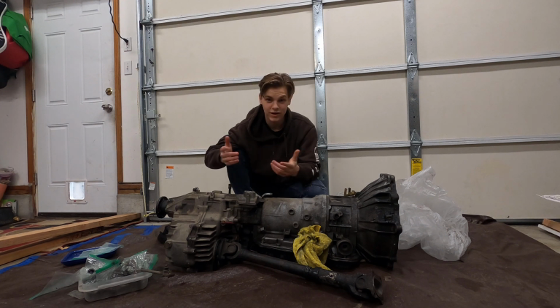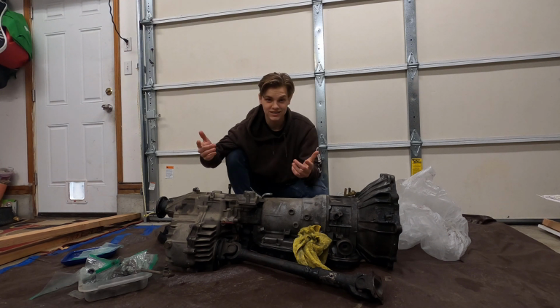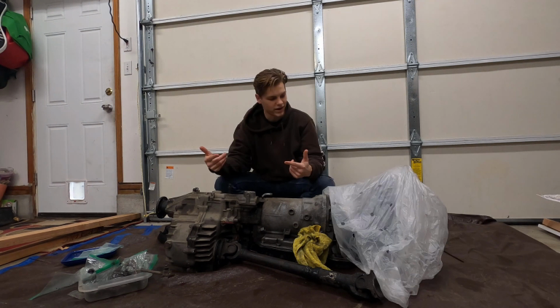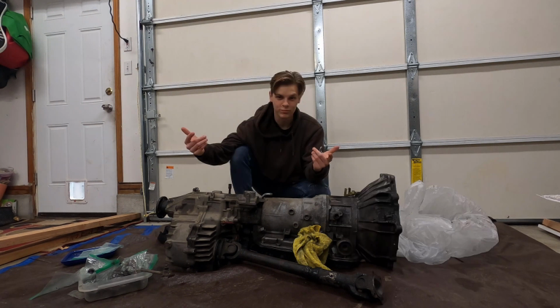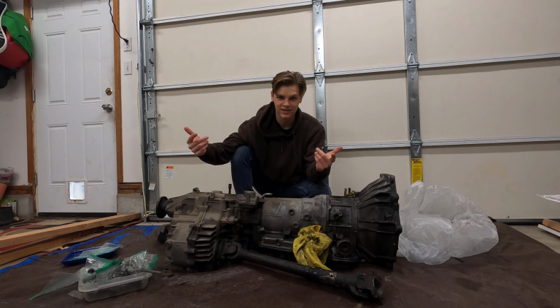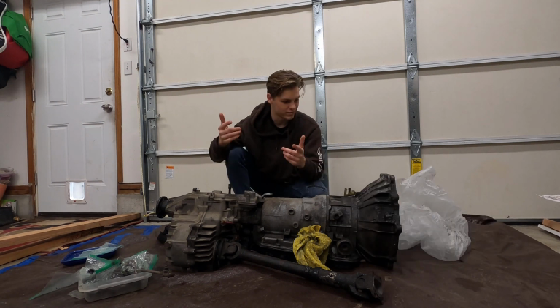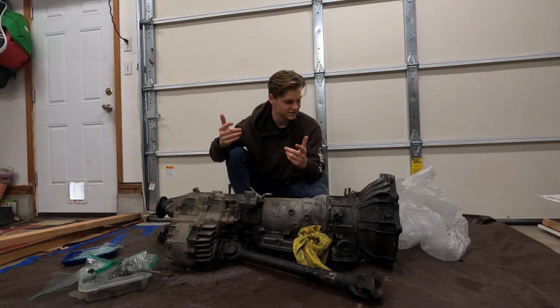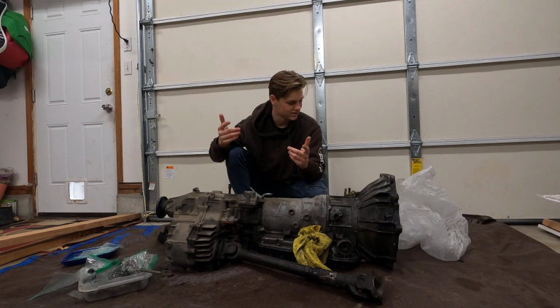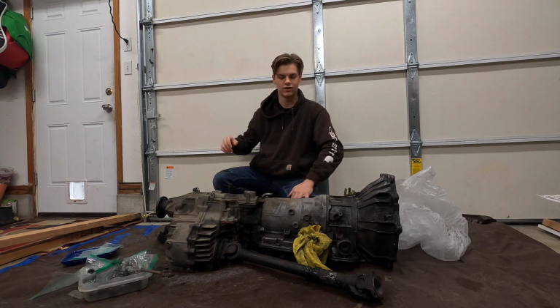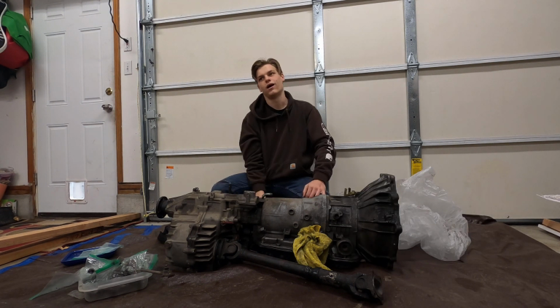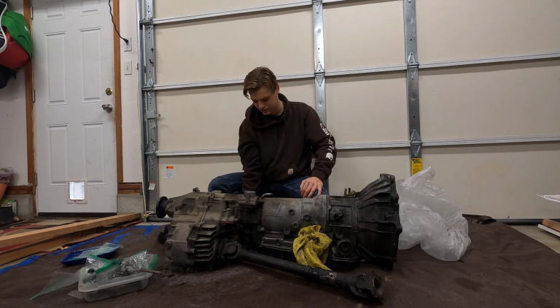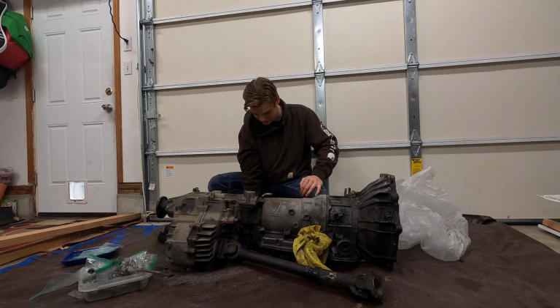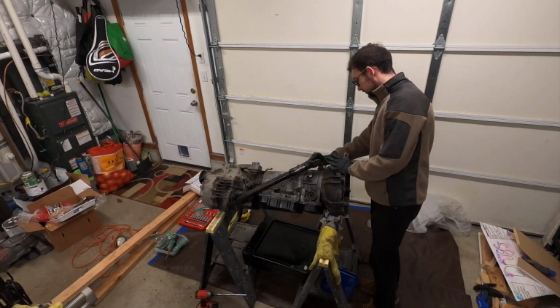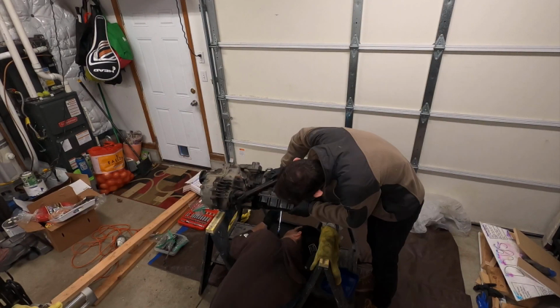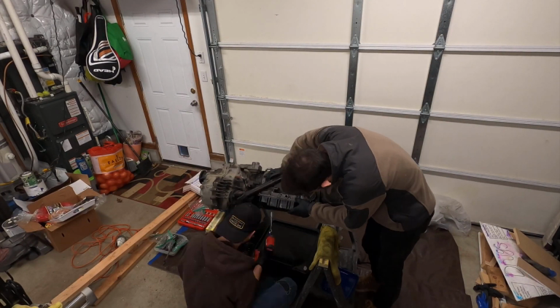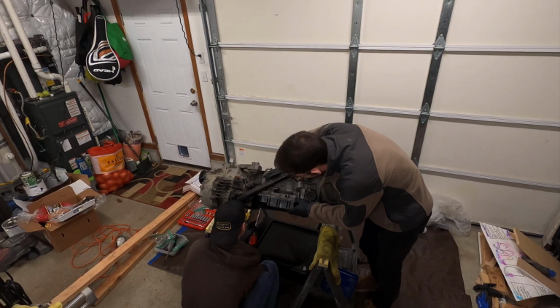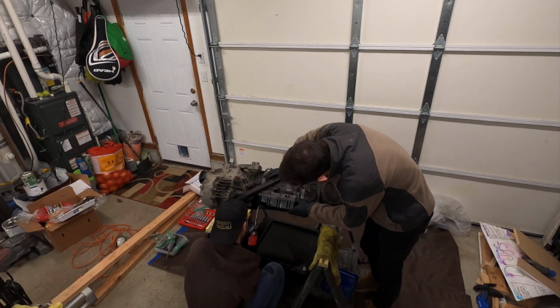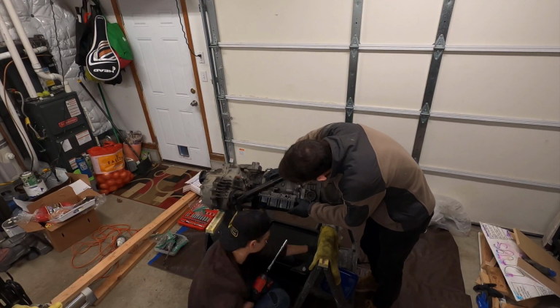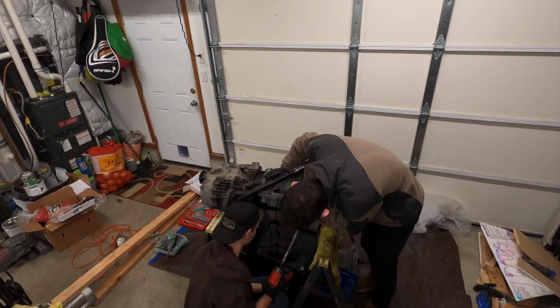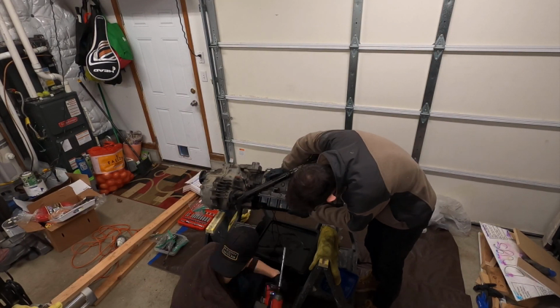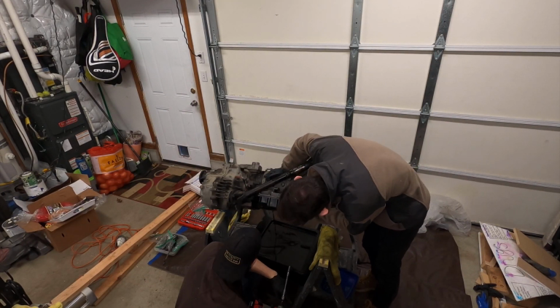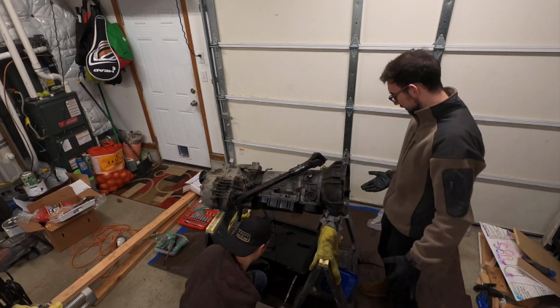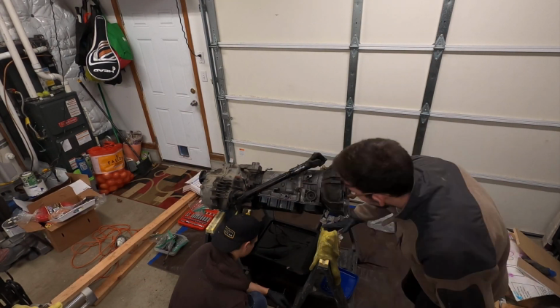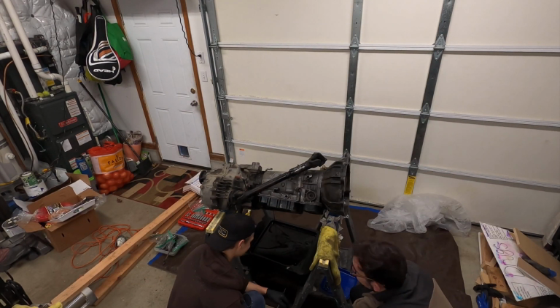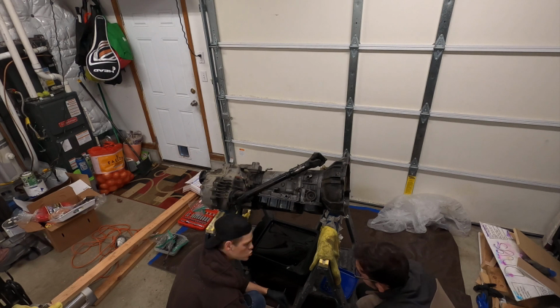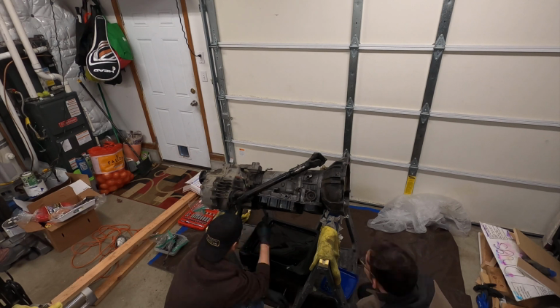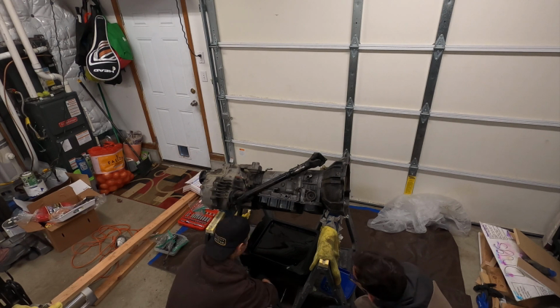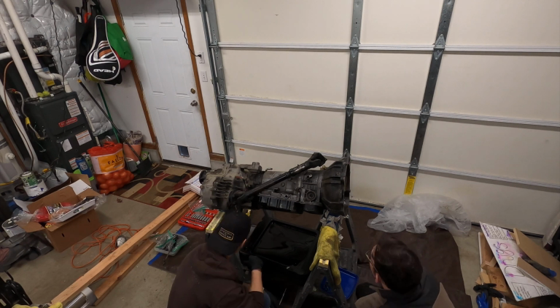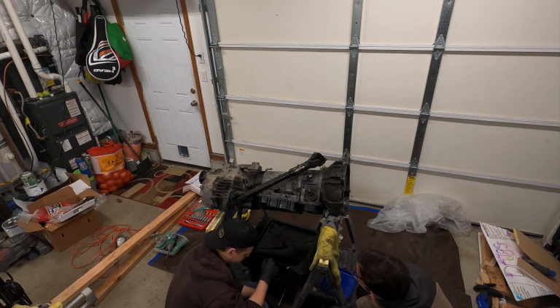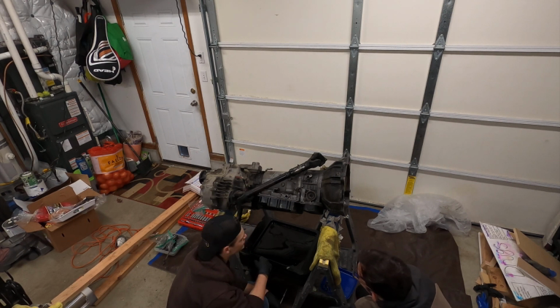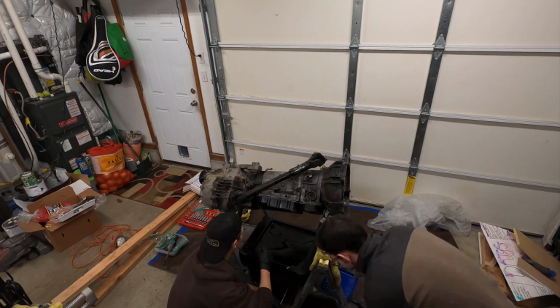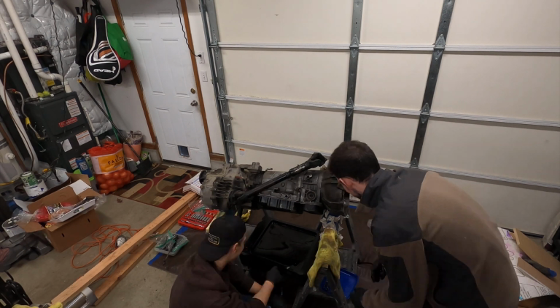Welcome back guys, thanks for tuning in again. Today we are doing a little time lapse of how we disassemble the transmissions. So sit back and enjoy.